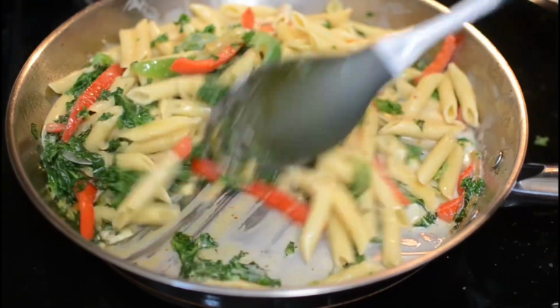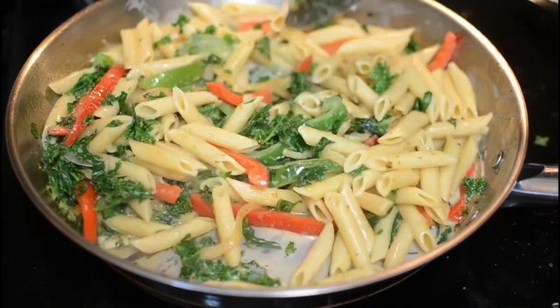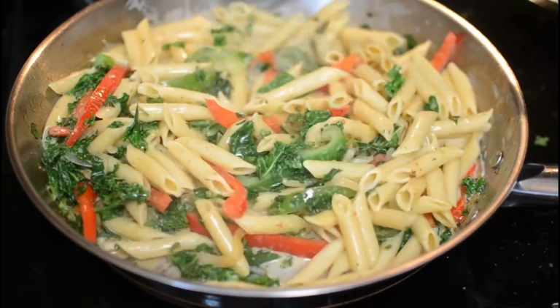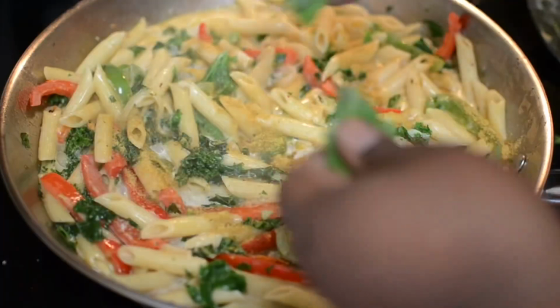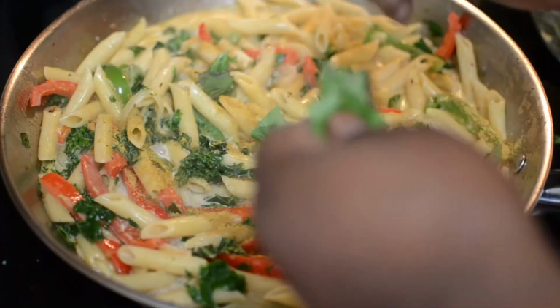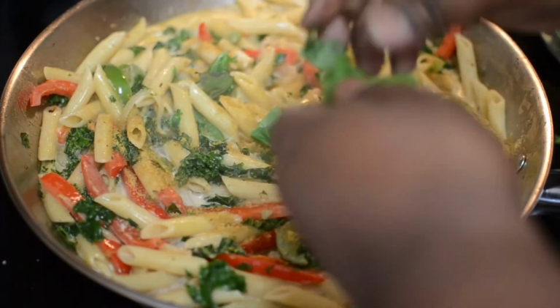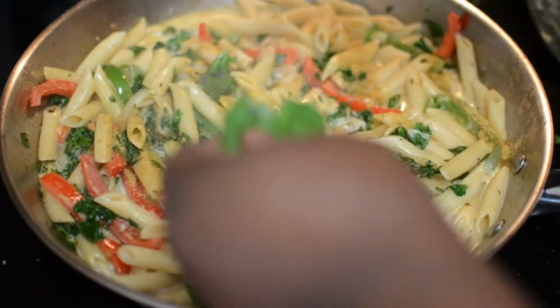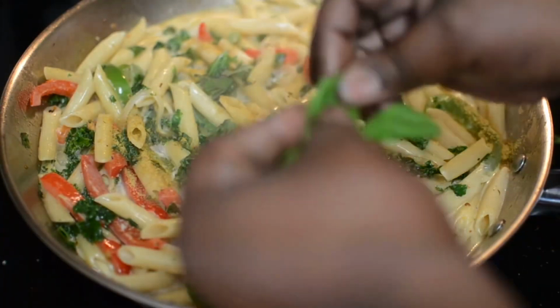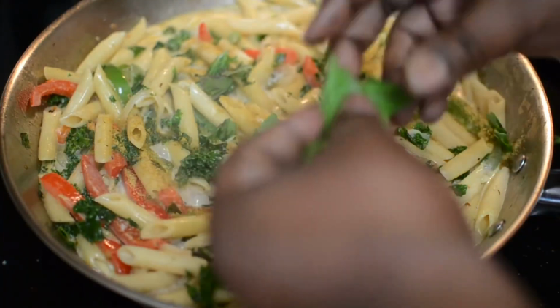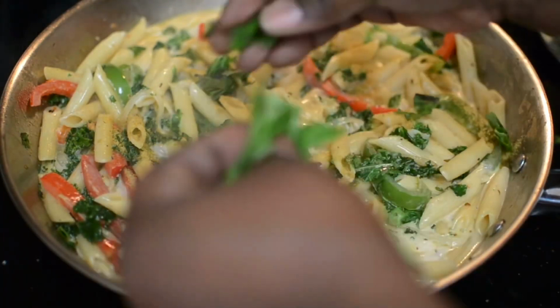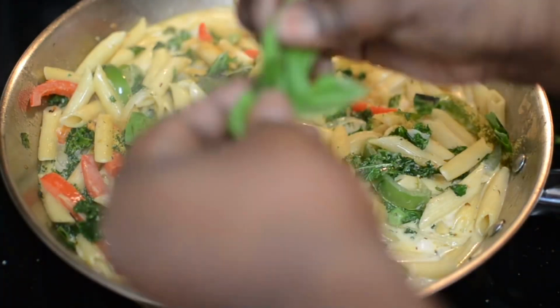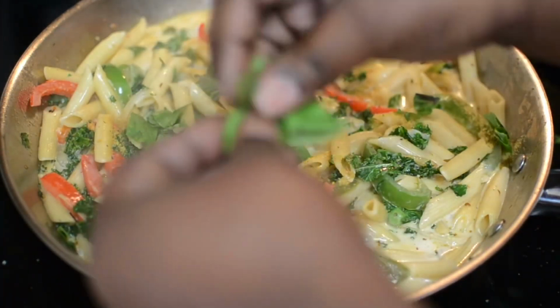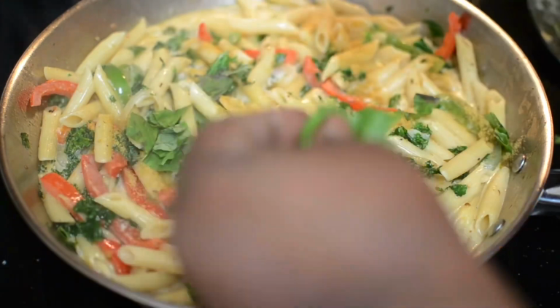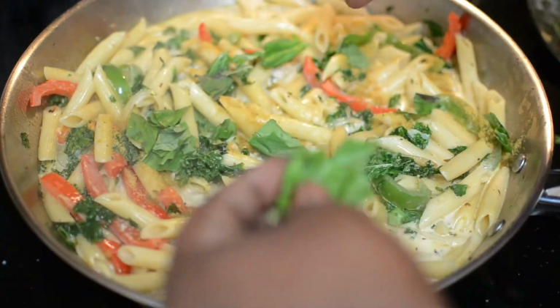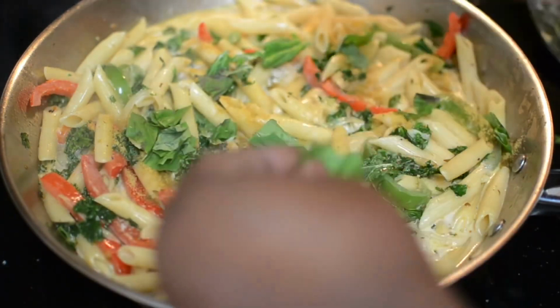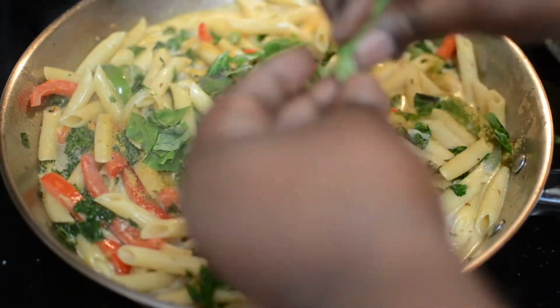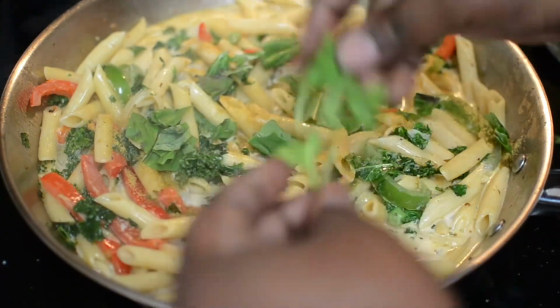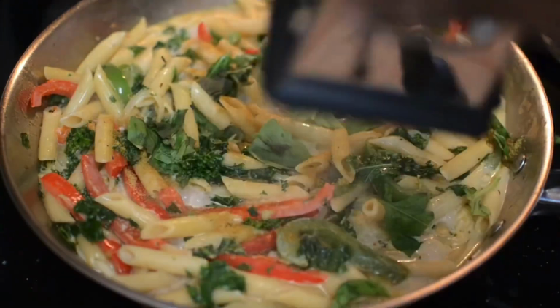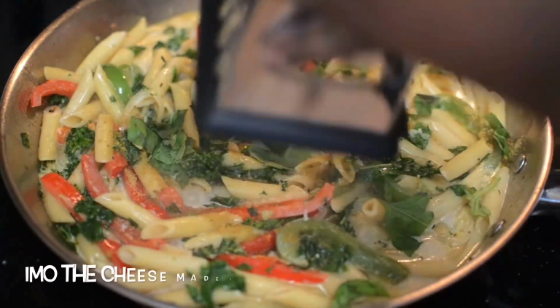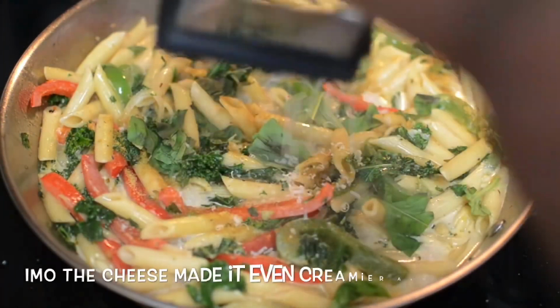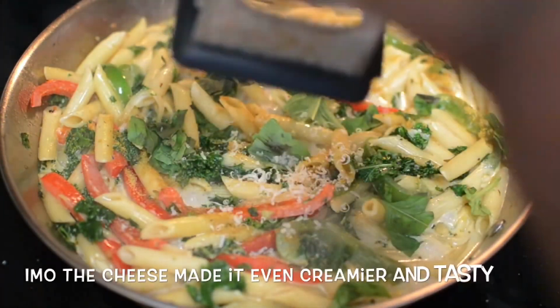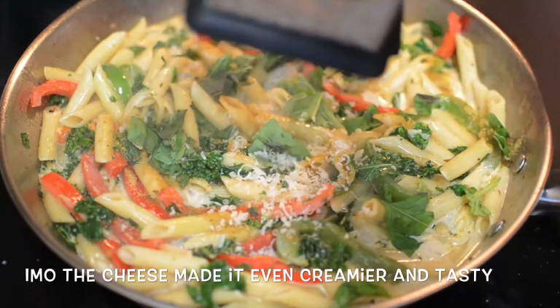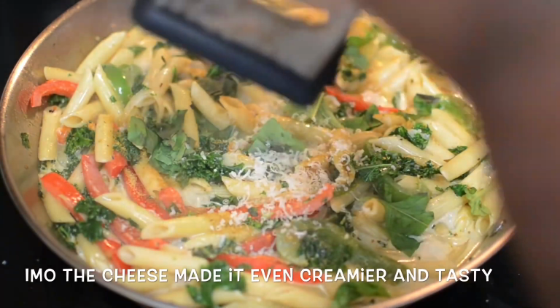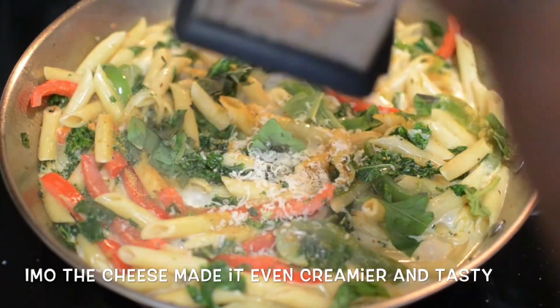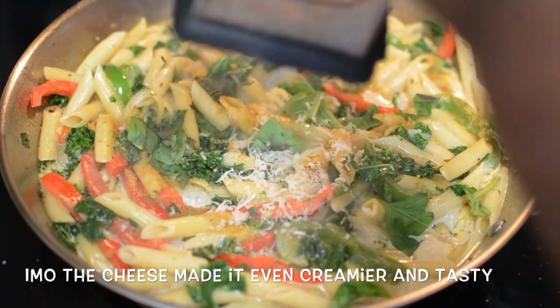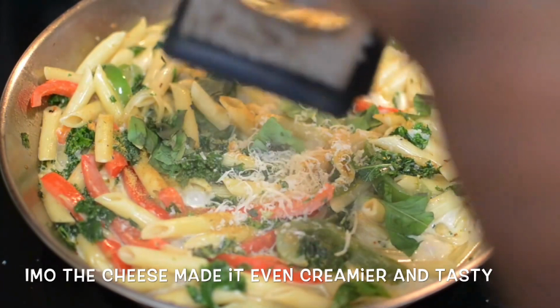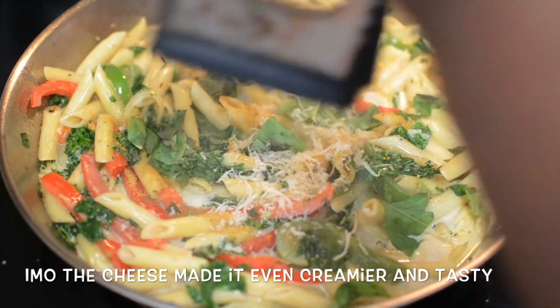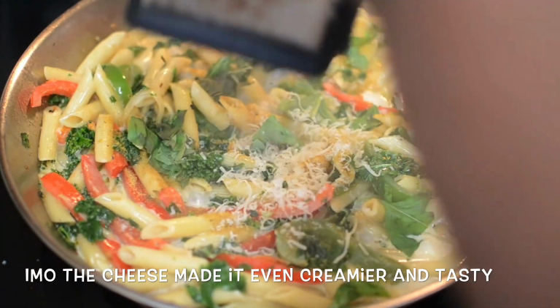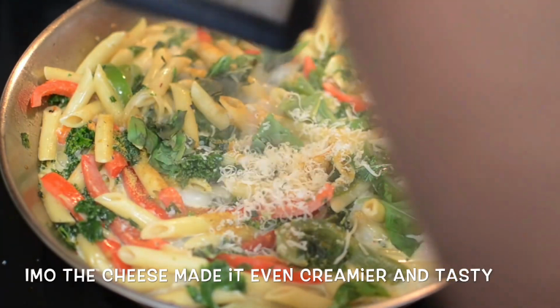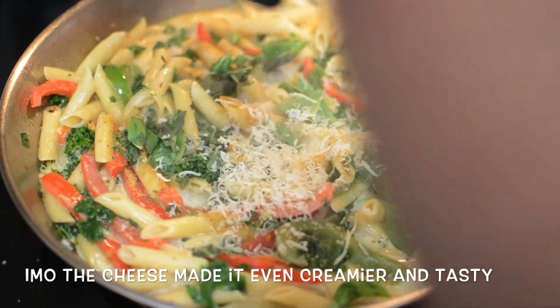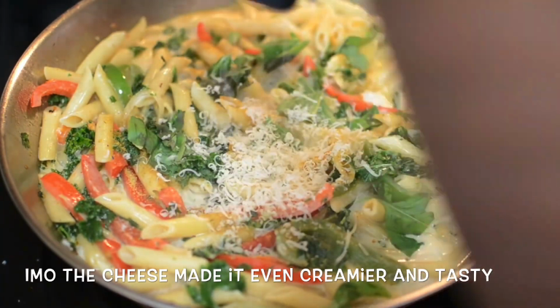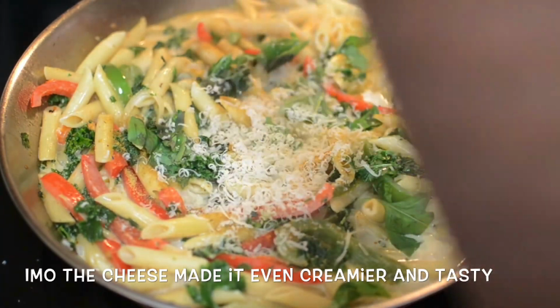This right here was just as delicious. However, I wanted the cheese so I added some. You're going to add your fresh basil, grate your fresh parmesan cheese down in here, mix it up, and that's pretty much it.